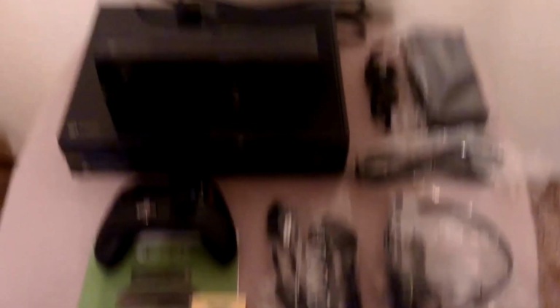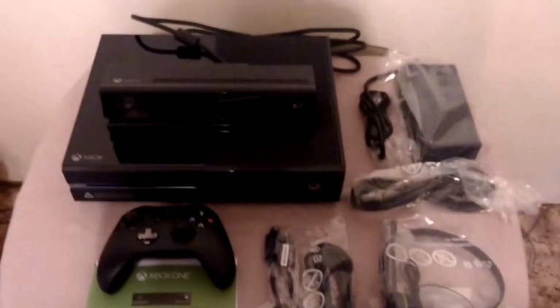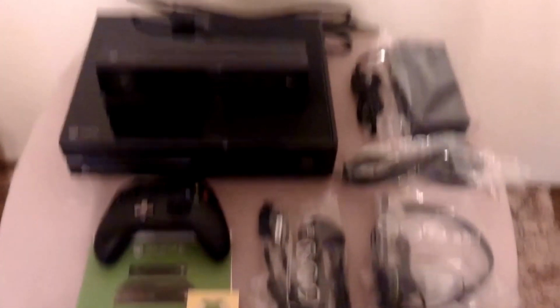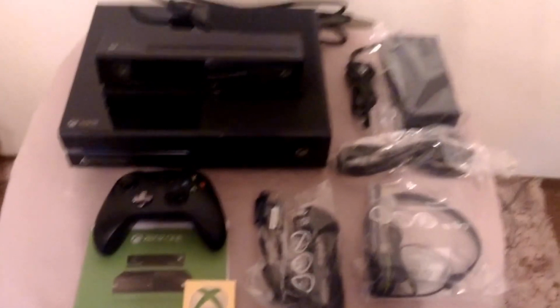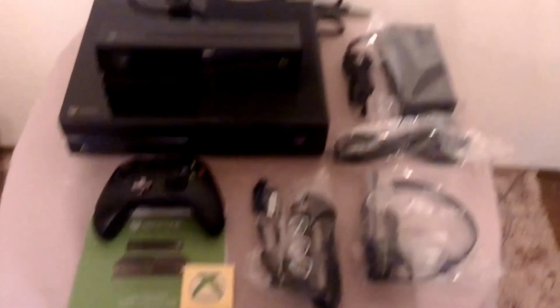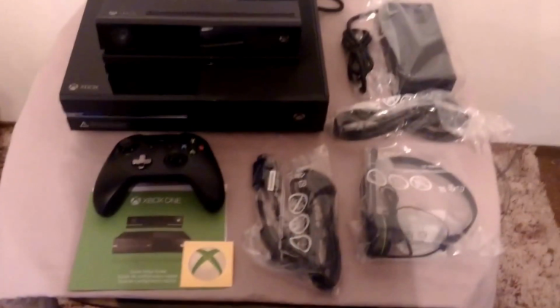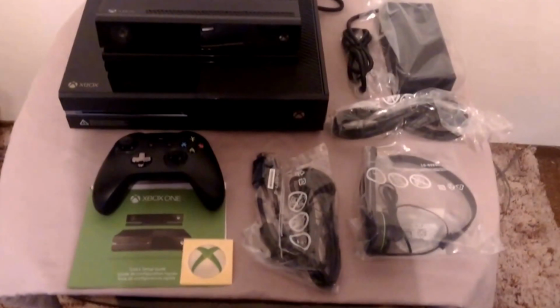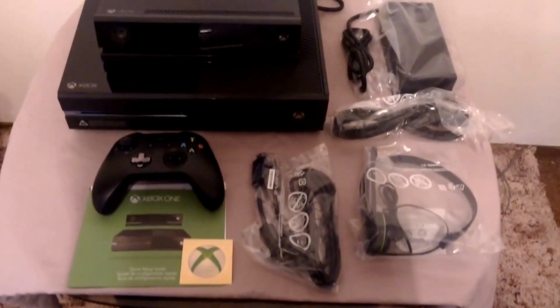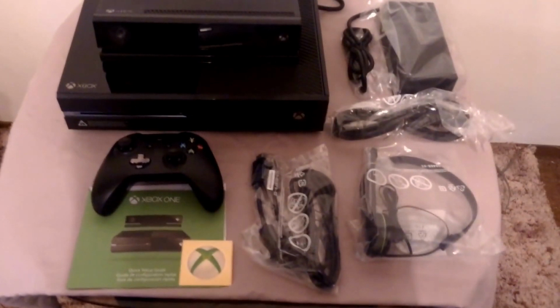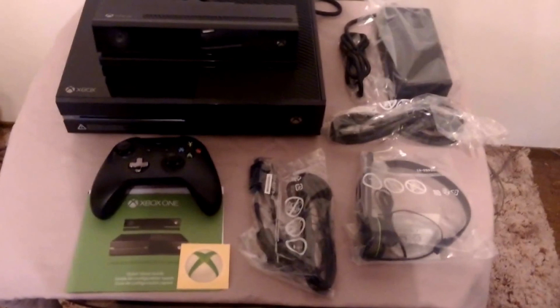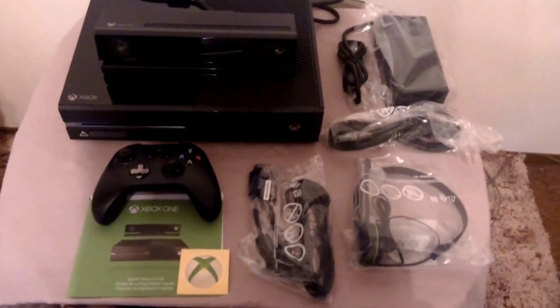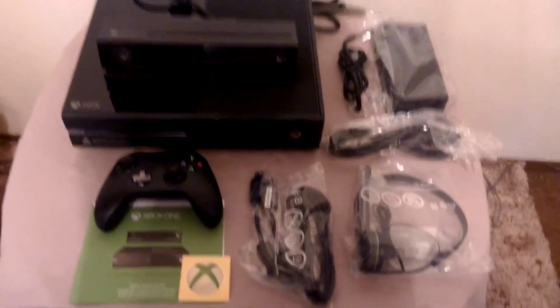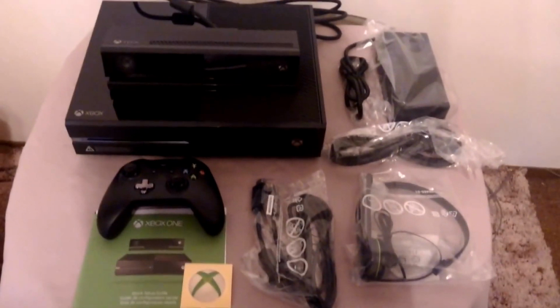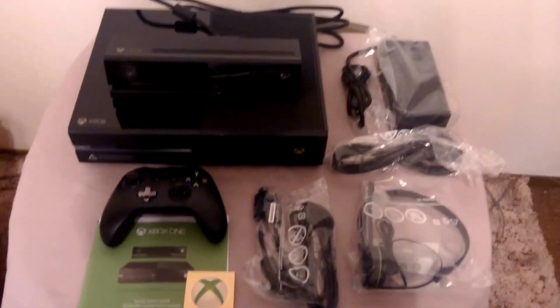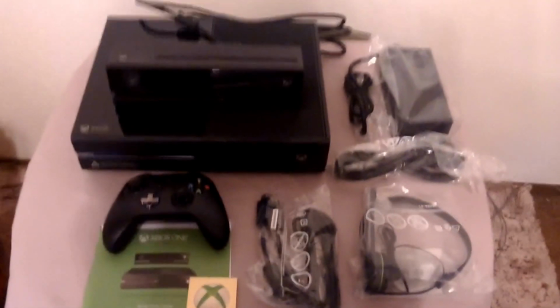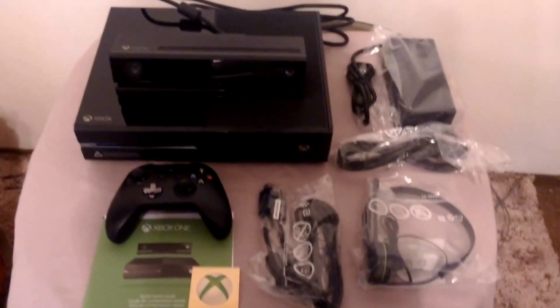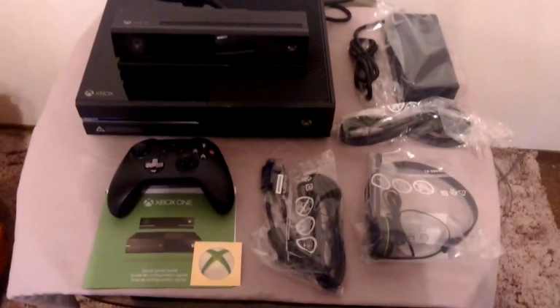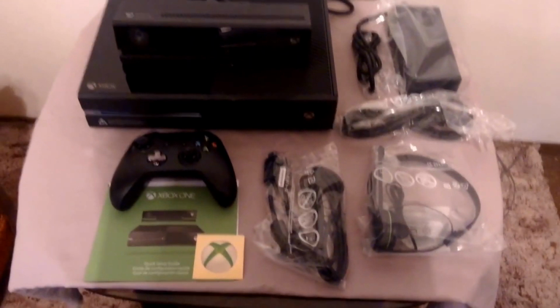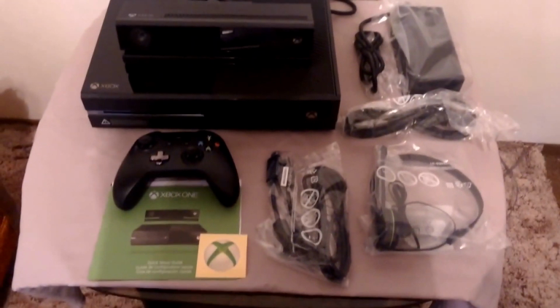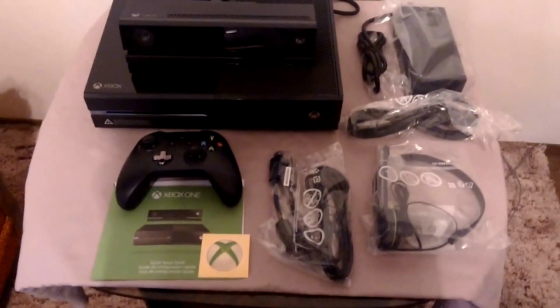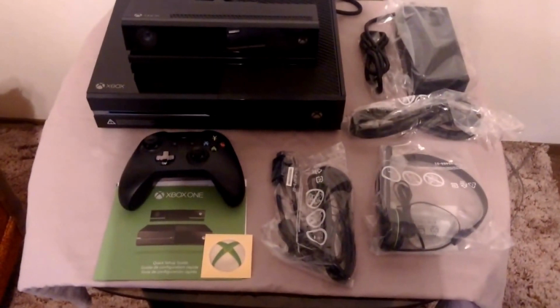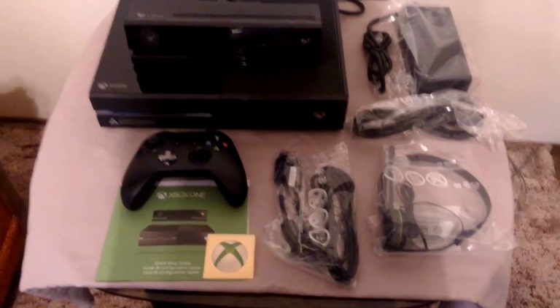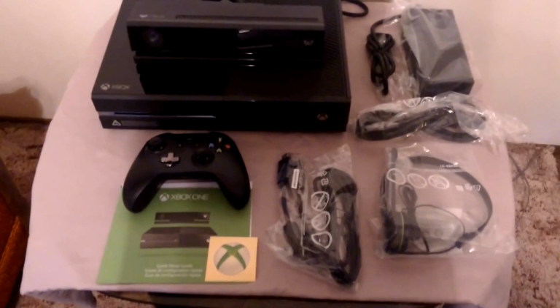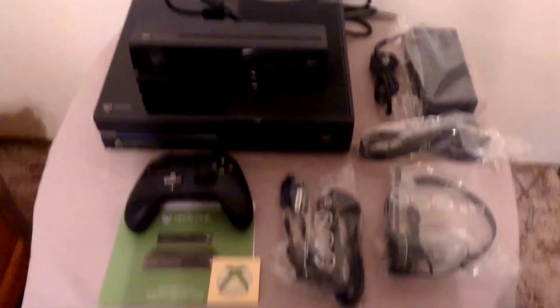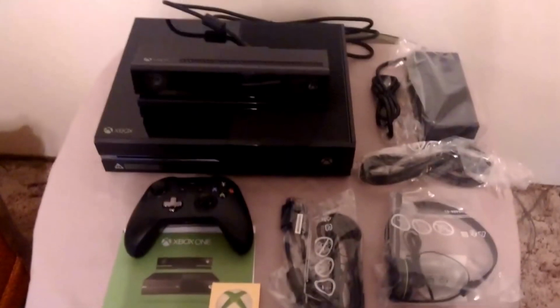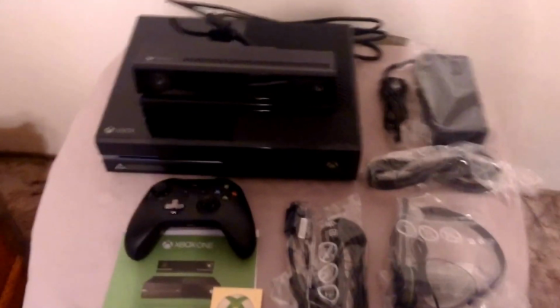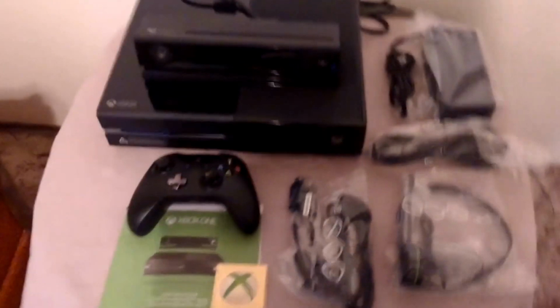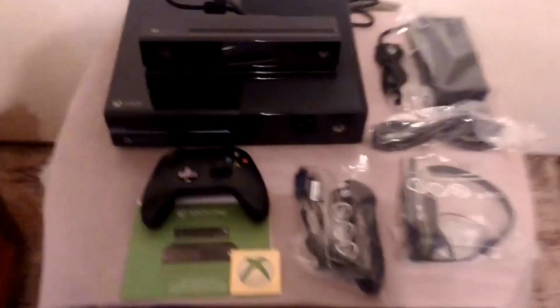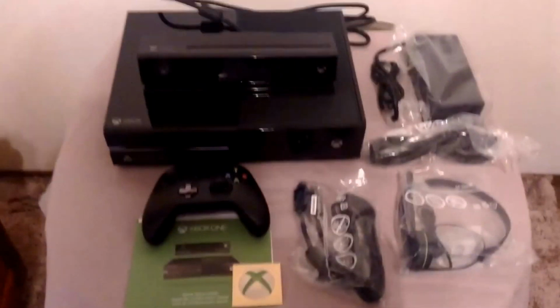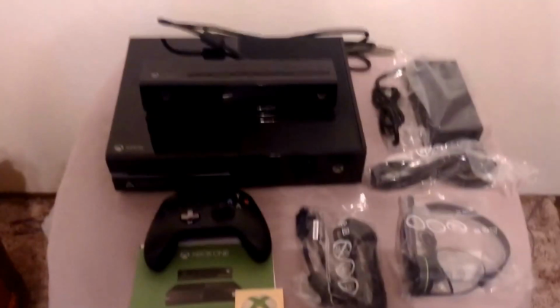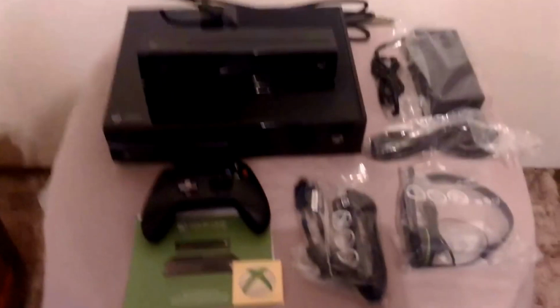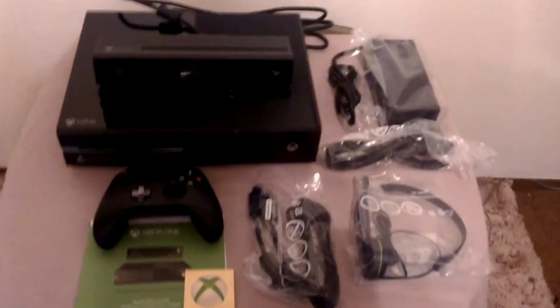Very slick. So here we have everything that came in this box: the manual, the controller, the system, the Kinect 2.0, the various cables, and the headset. Now let's hook this thing up.